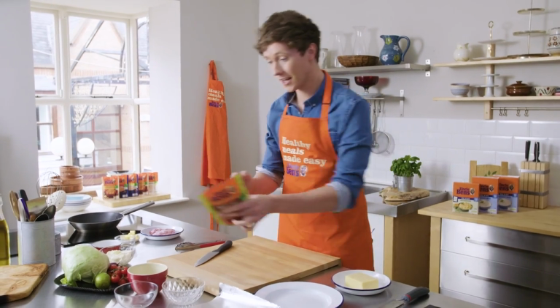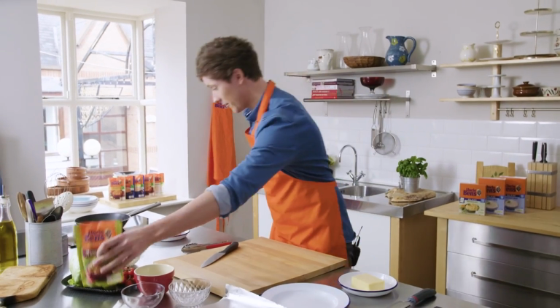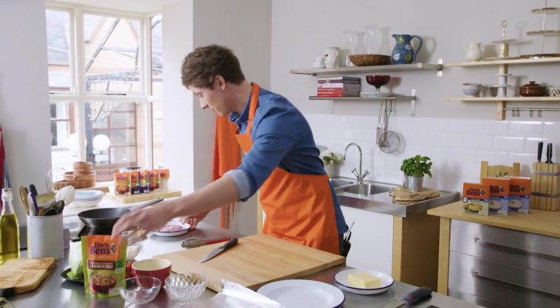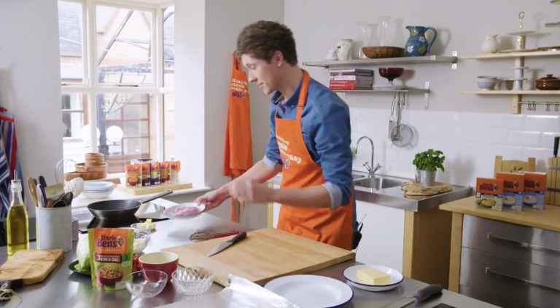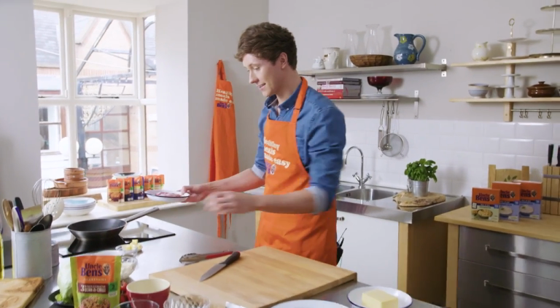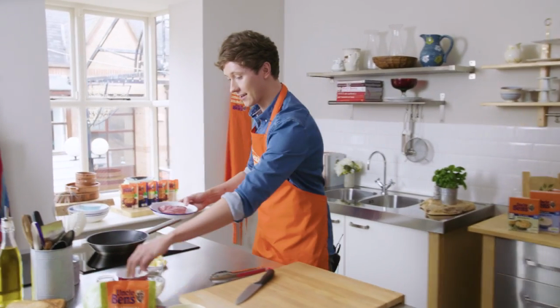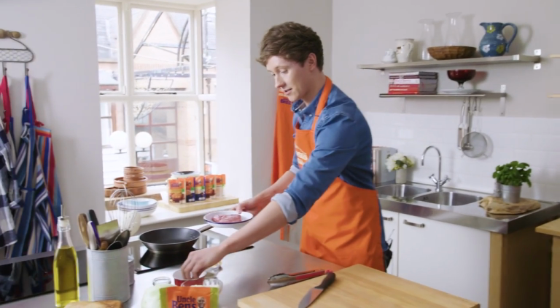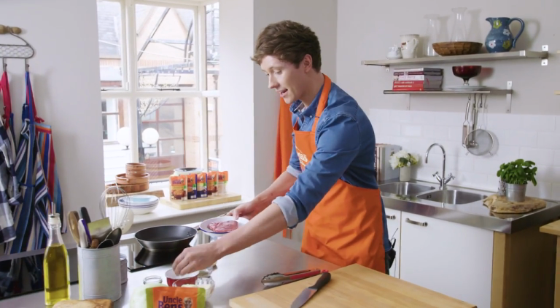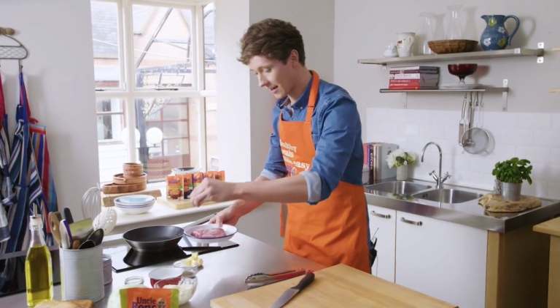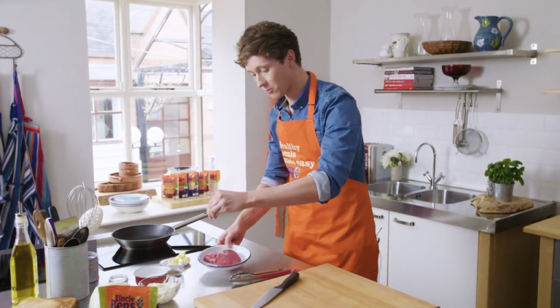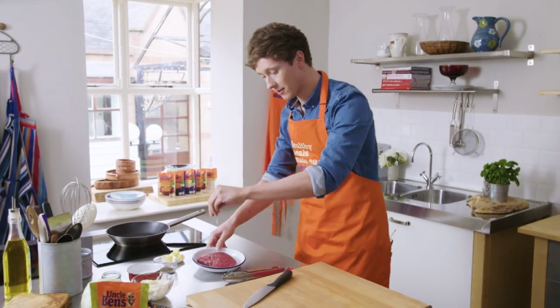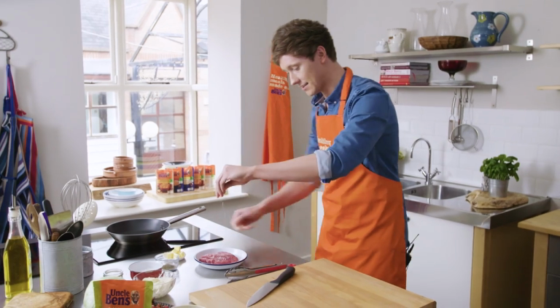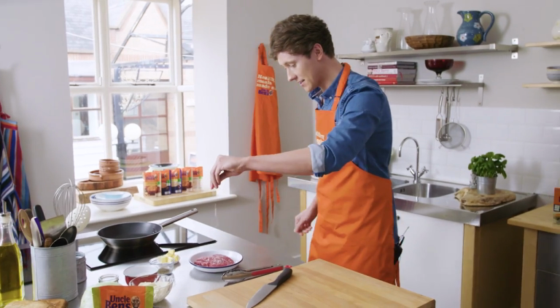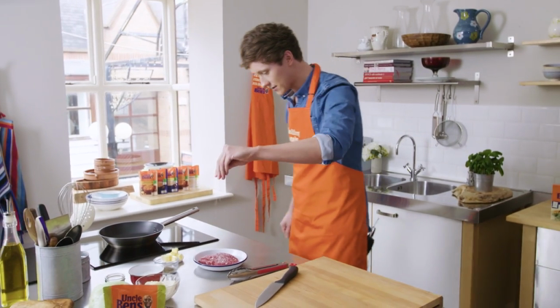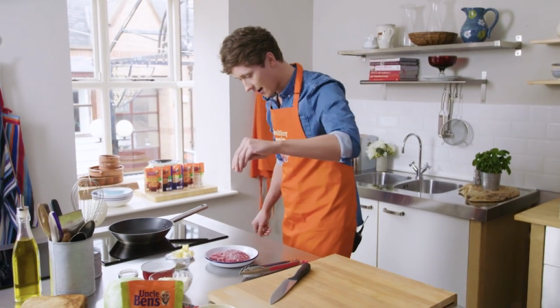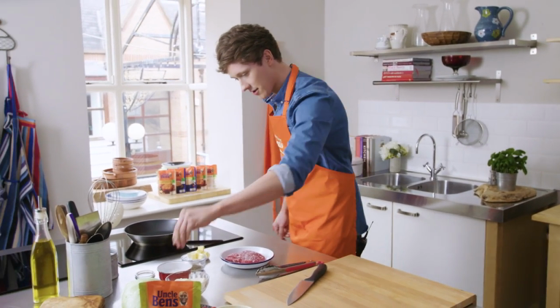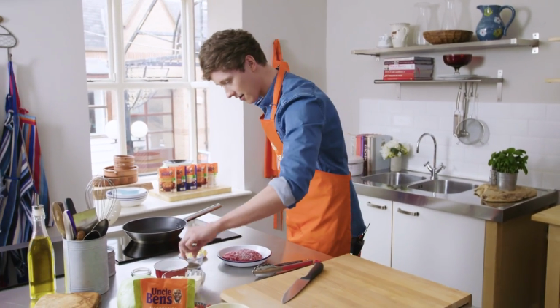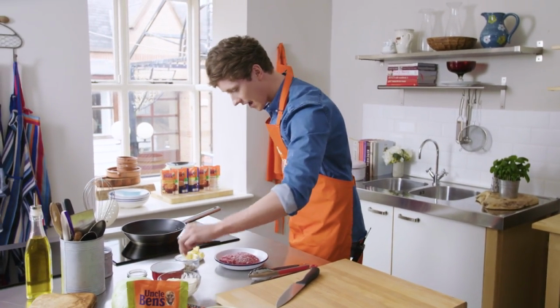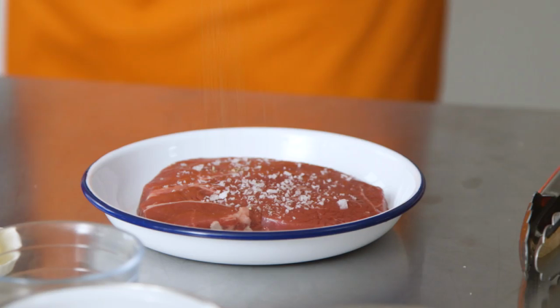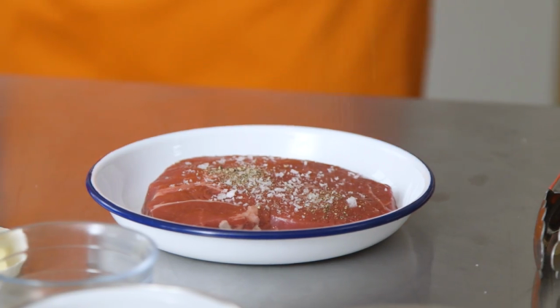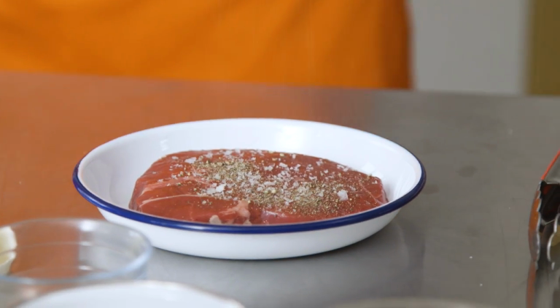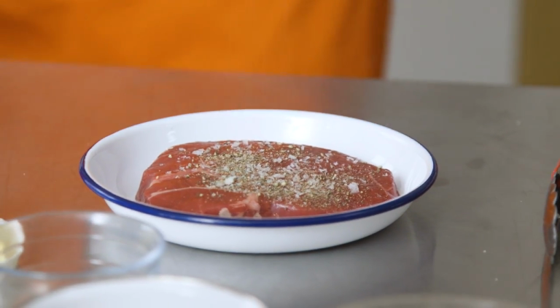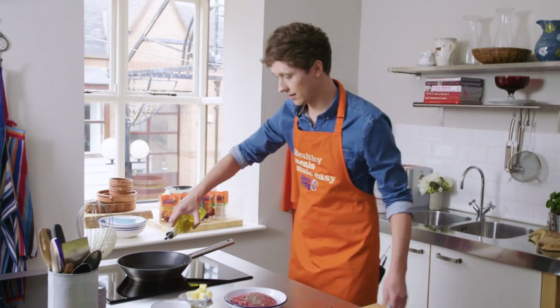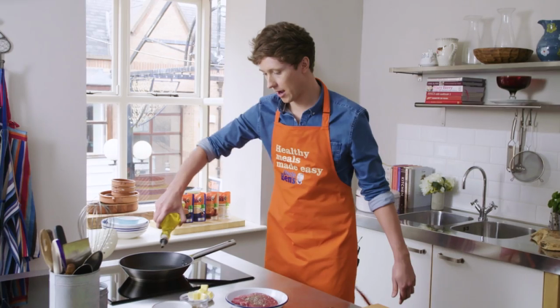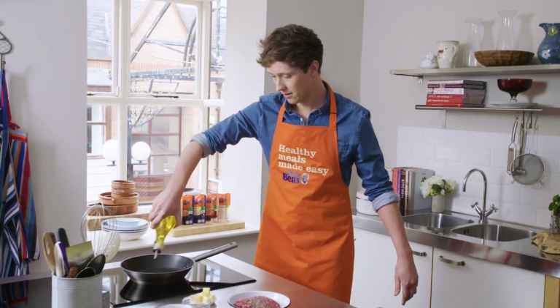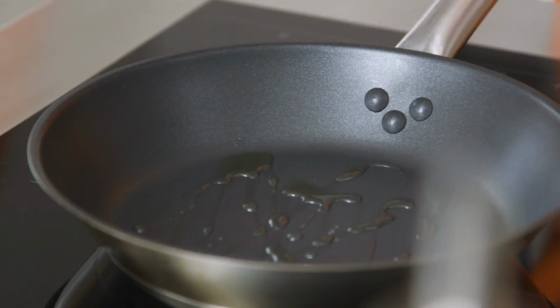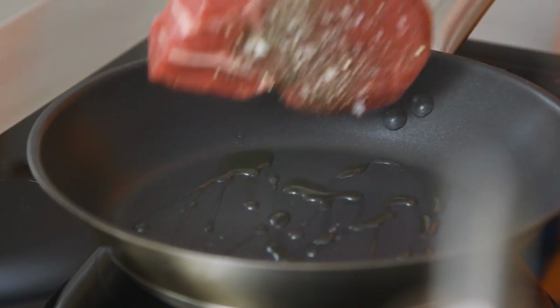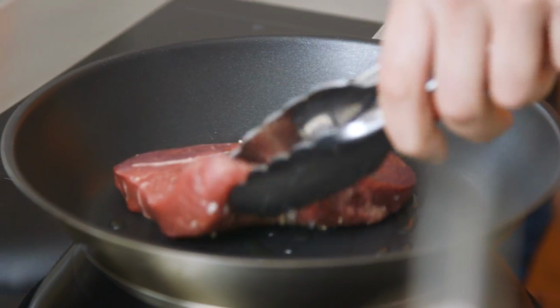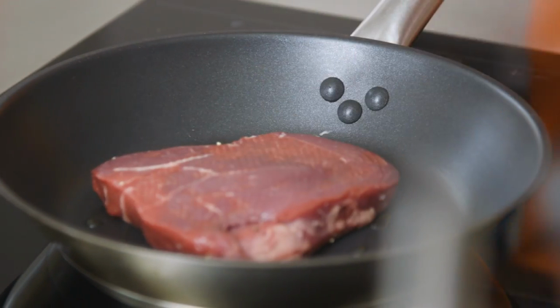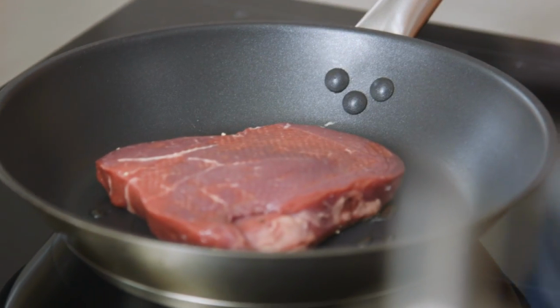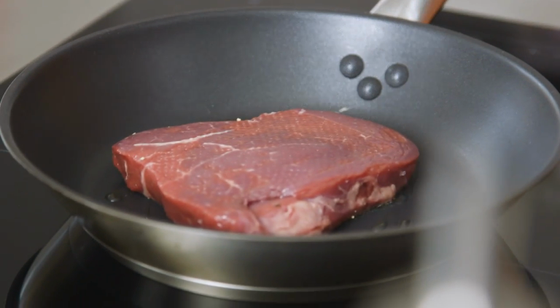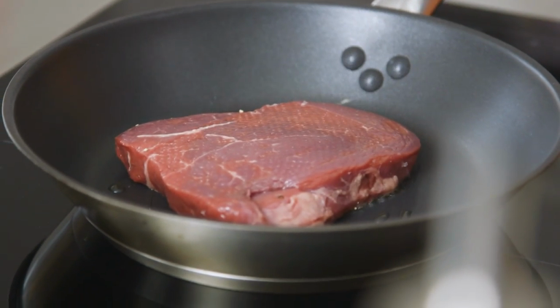Kick off firstly with your sirloin steak, and give it a really good seasoning. Sea salt on there, cracked black pepper, olive oil into the pan — smoking hot — and then straight in with your steak.